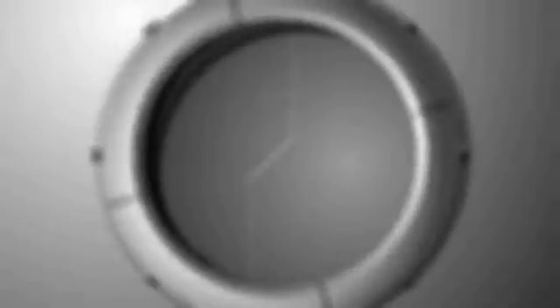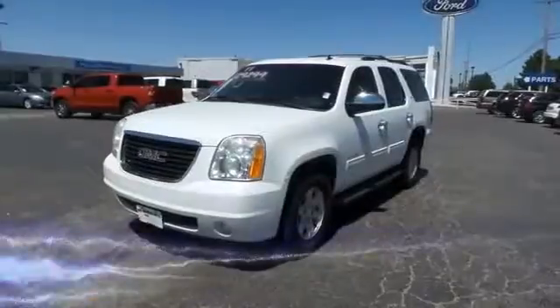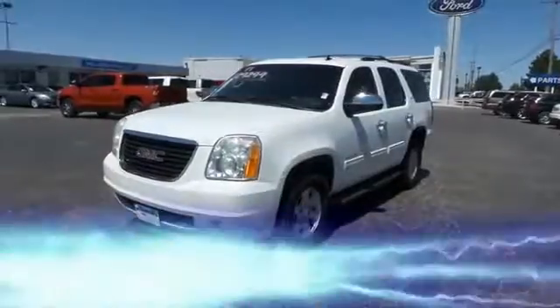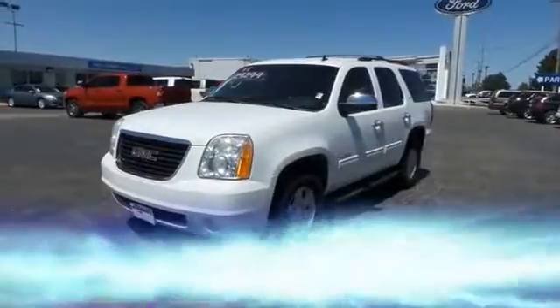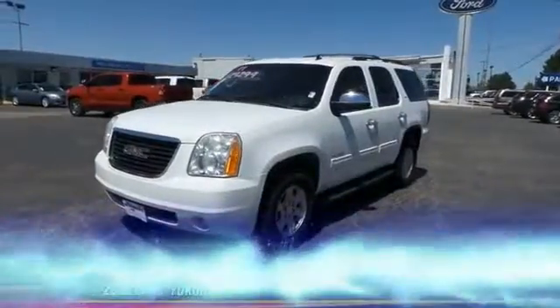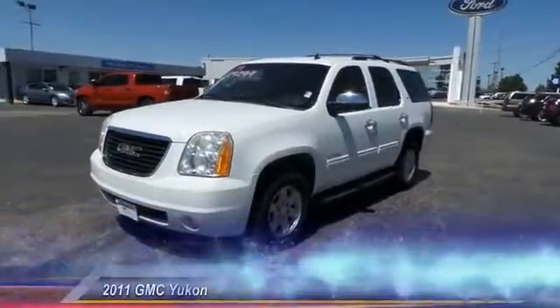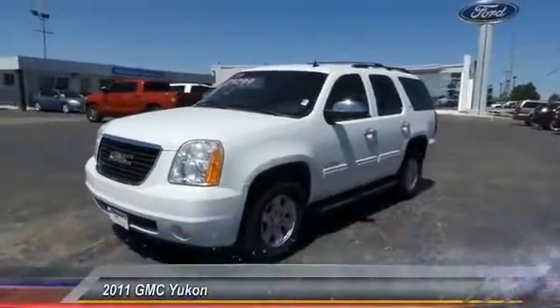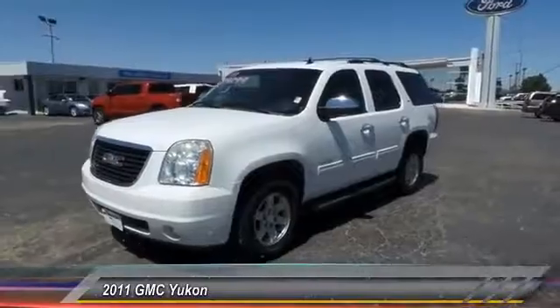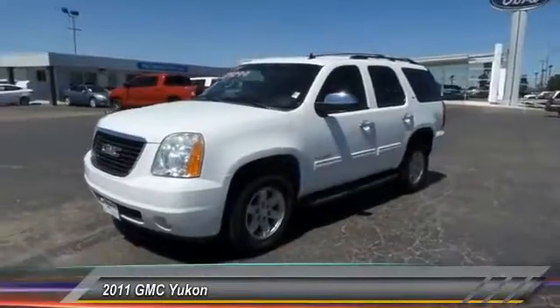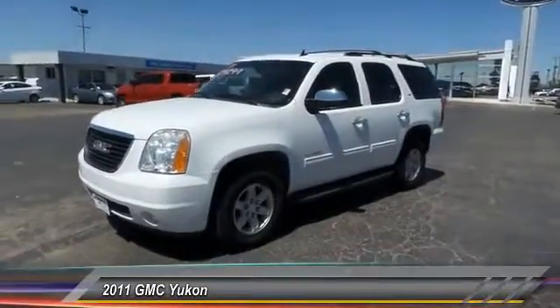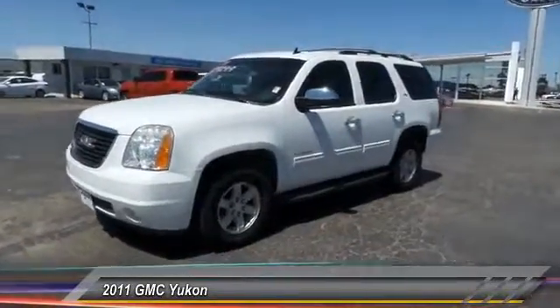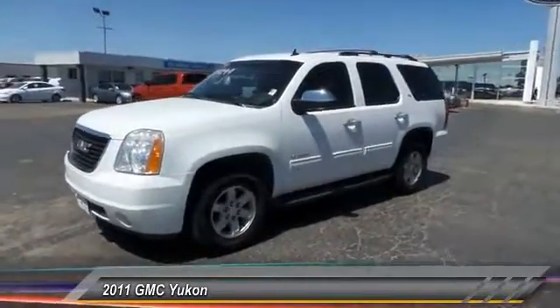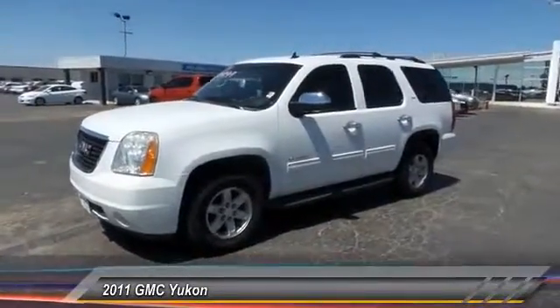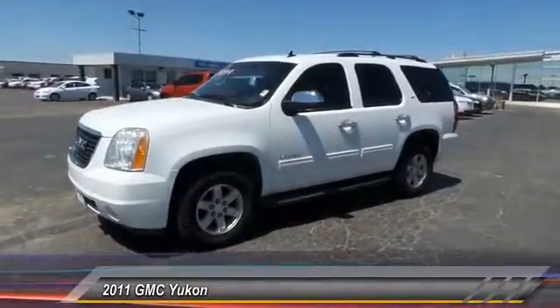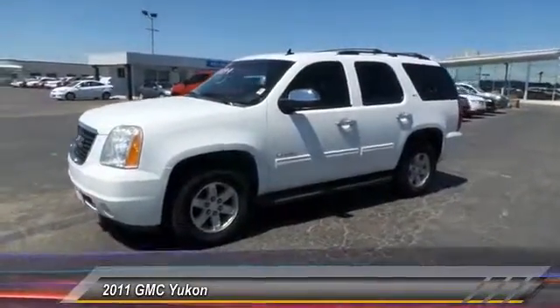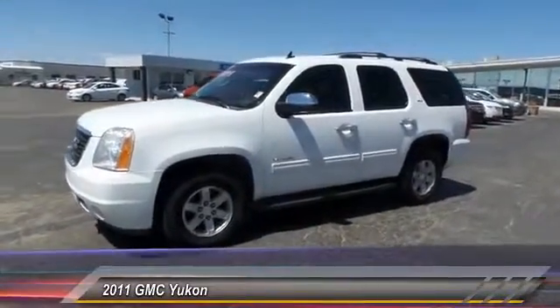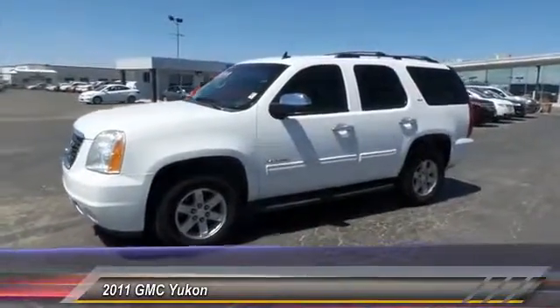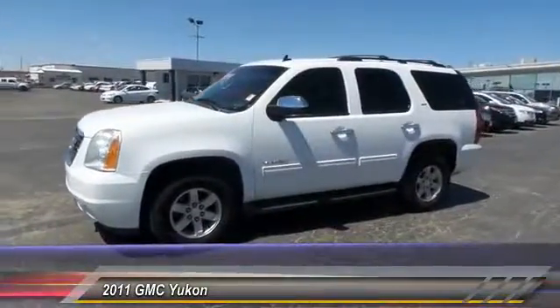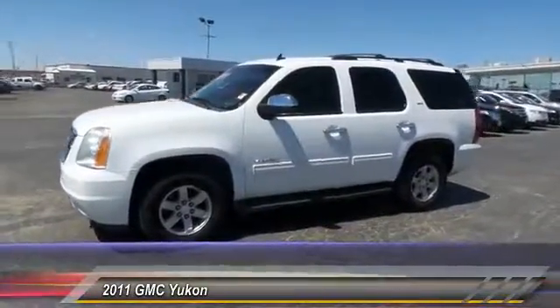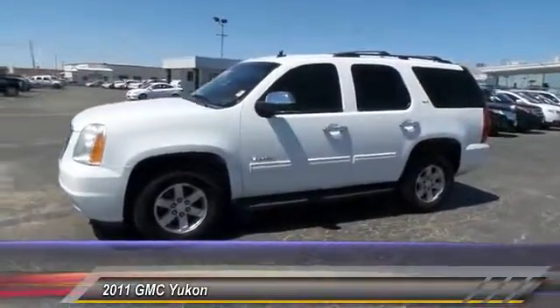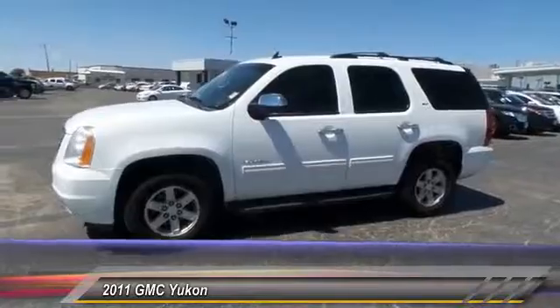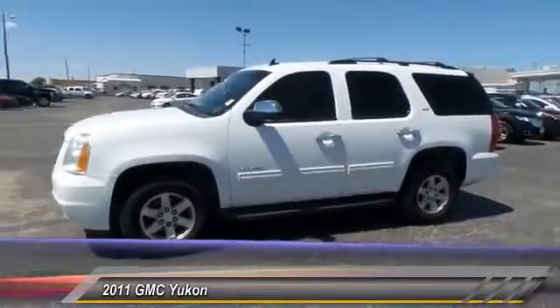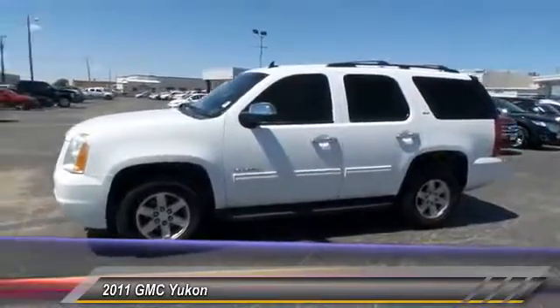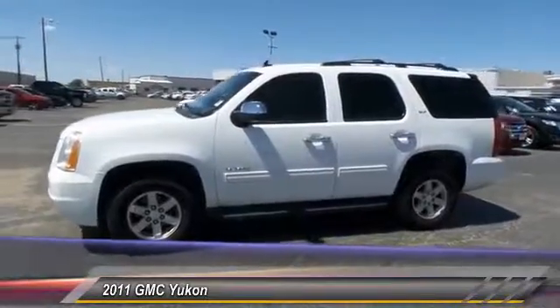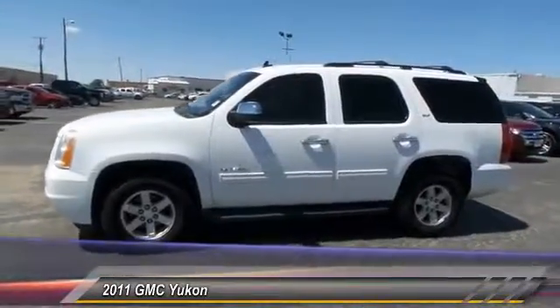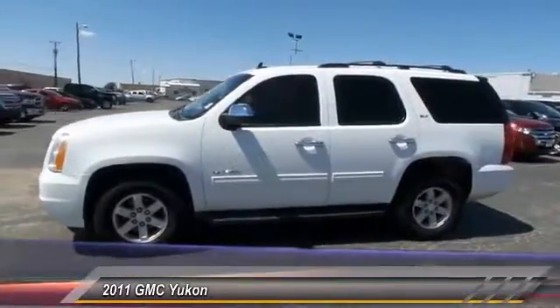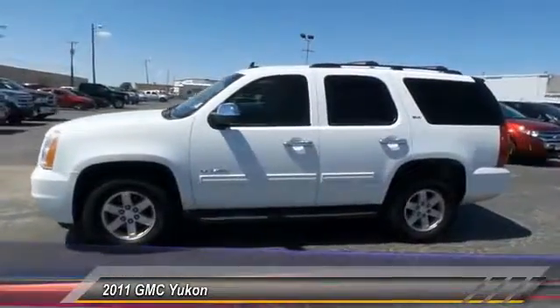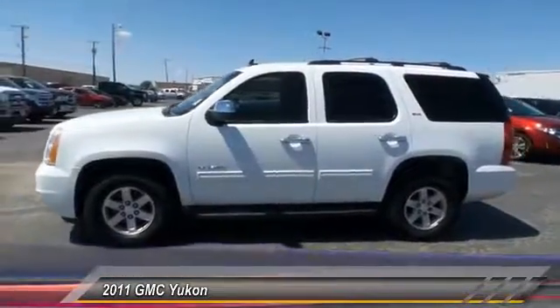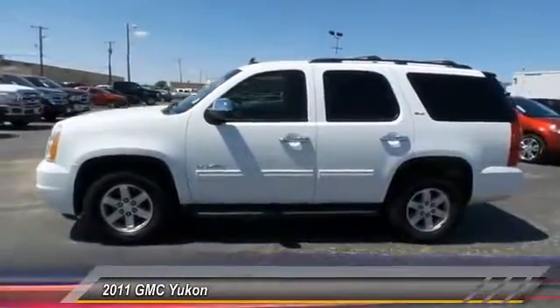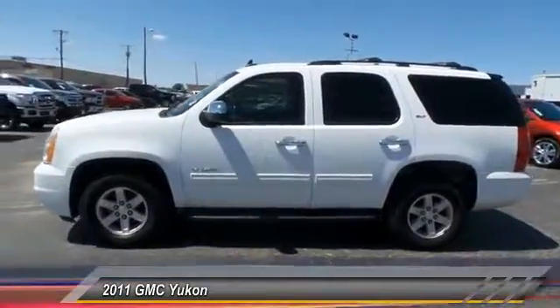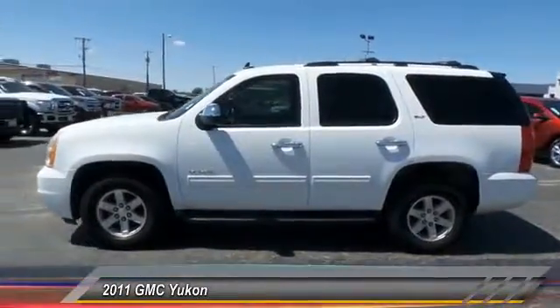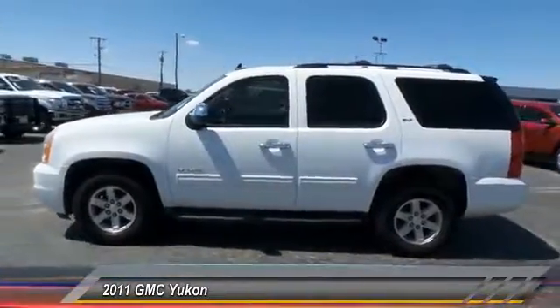The 2011 GMC Yukon. Peace of mind comes standard with GMC's 100,000 mile five-year powertrain warranty and Yukon's five-star frontal crash test rating.